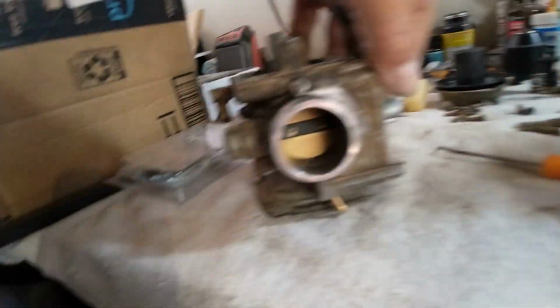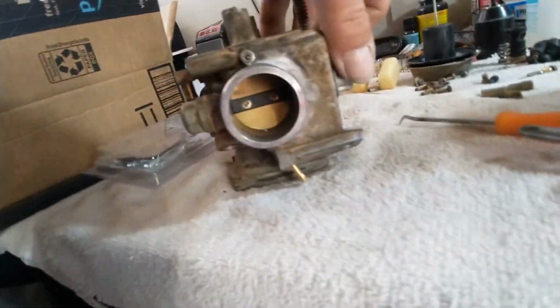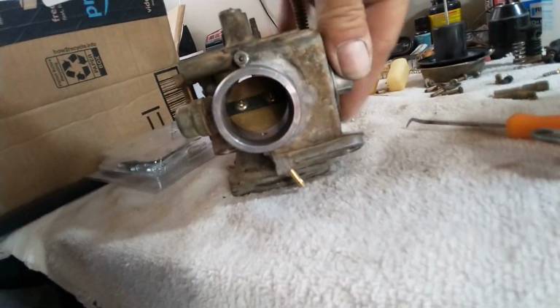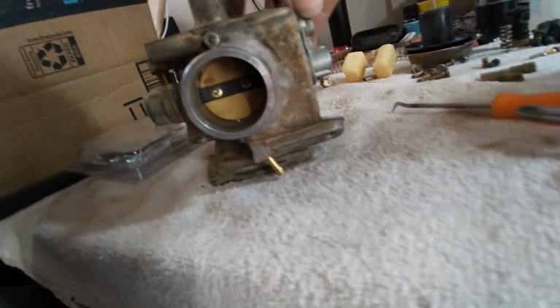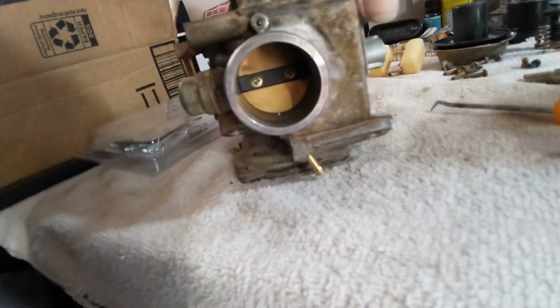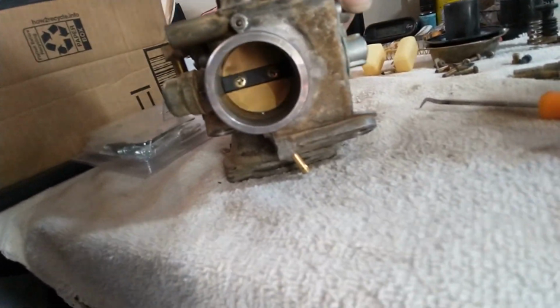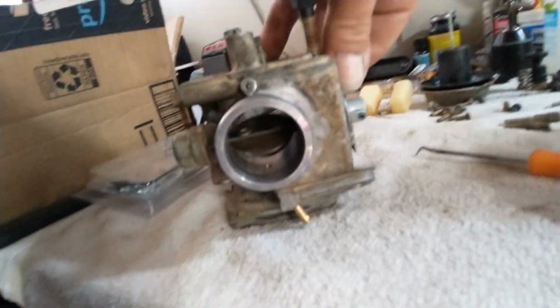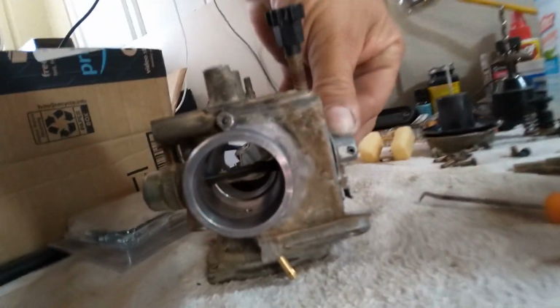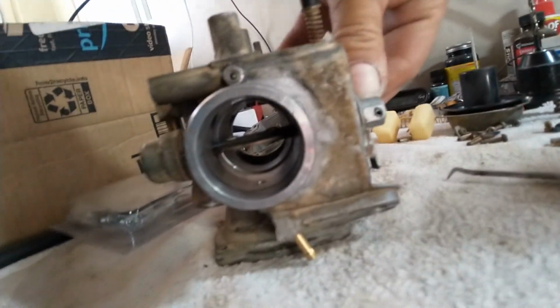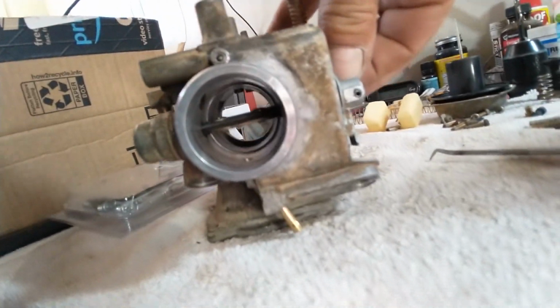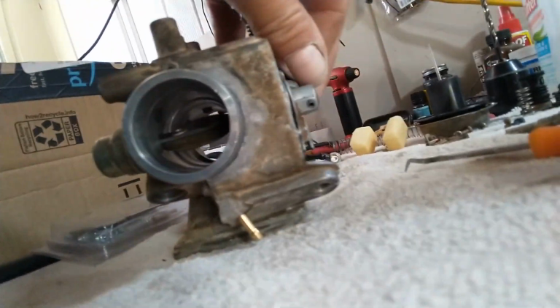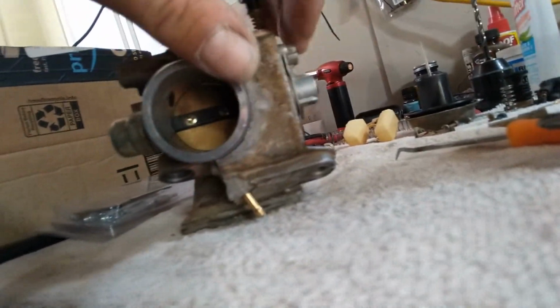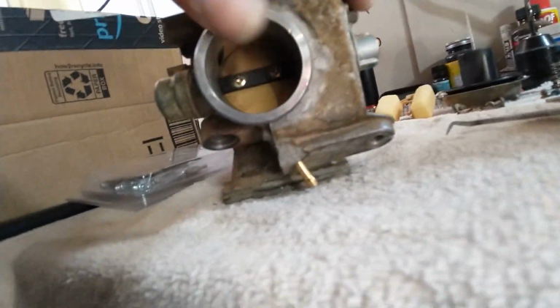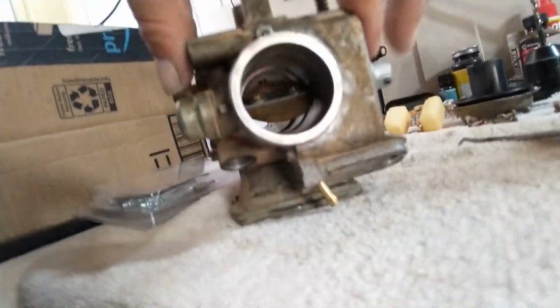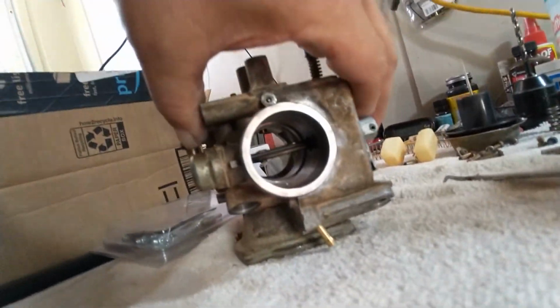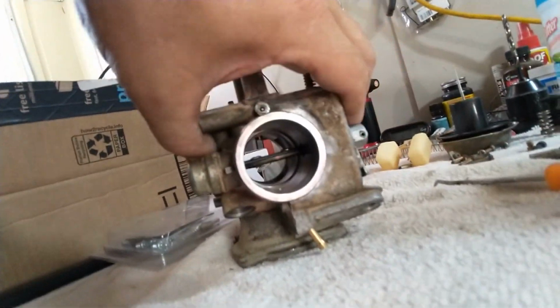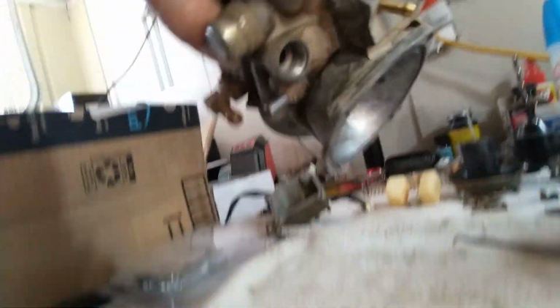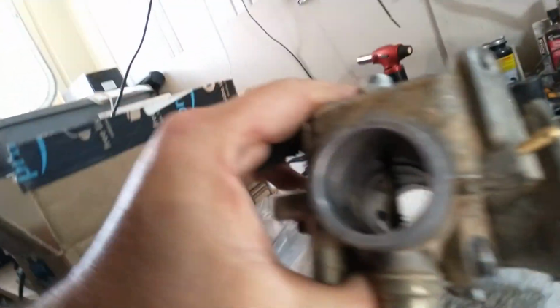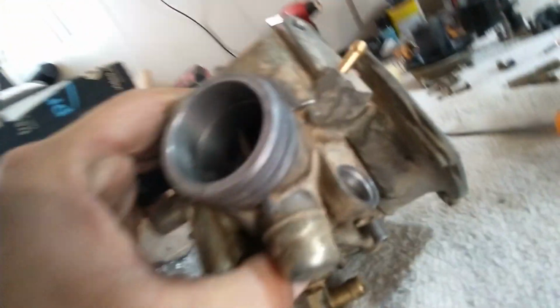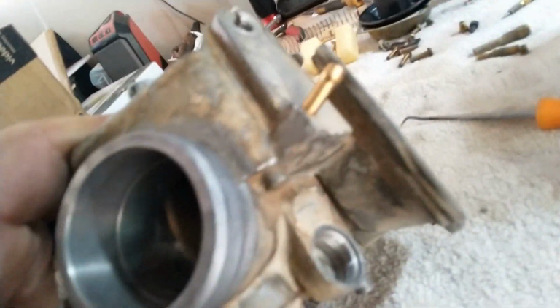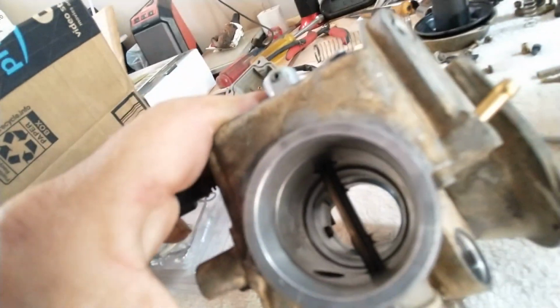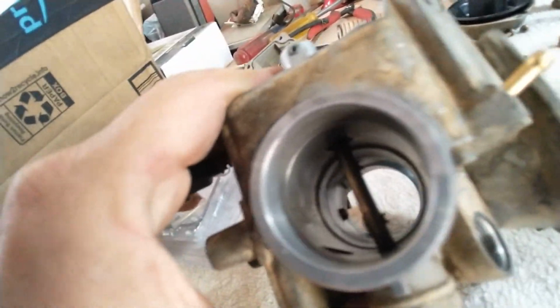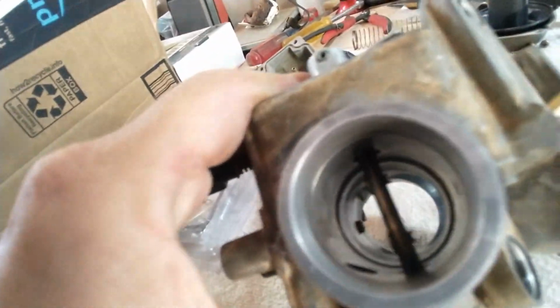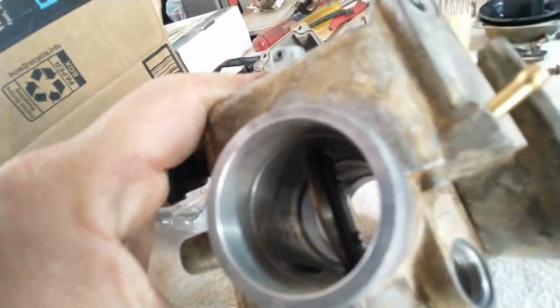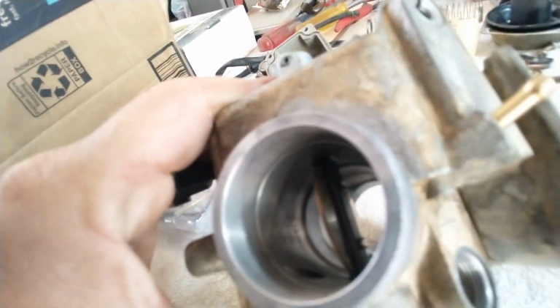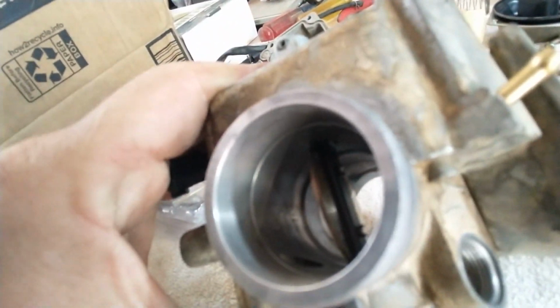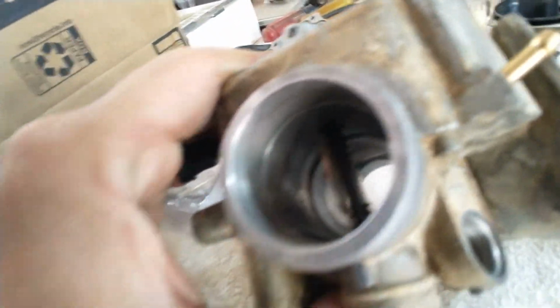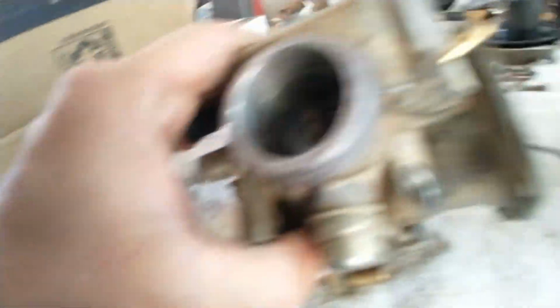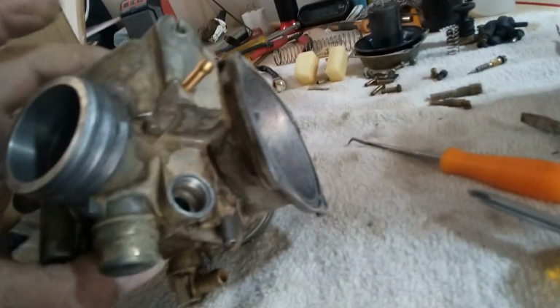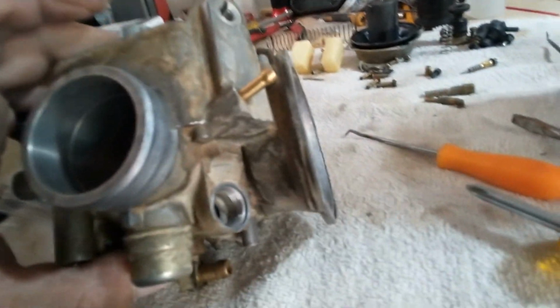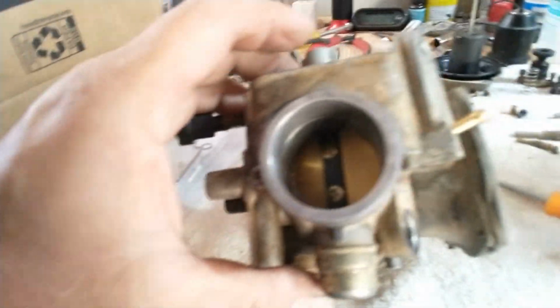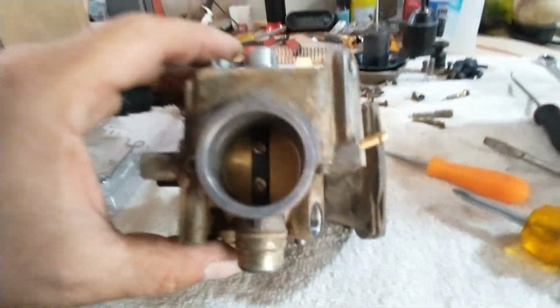I make sure that the back side of the throttle plate is not filthy dirty. Sometimes it gets gummed up with carbon on the back side. This one's pretty clean — it's been sitting quite a while.